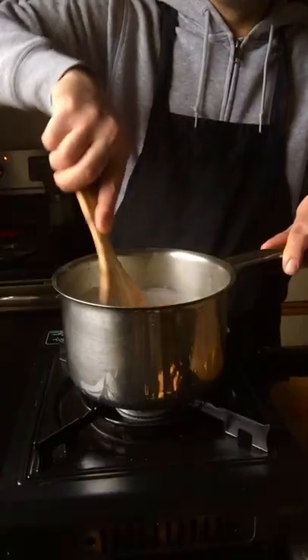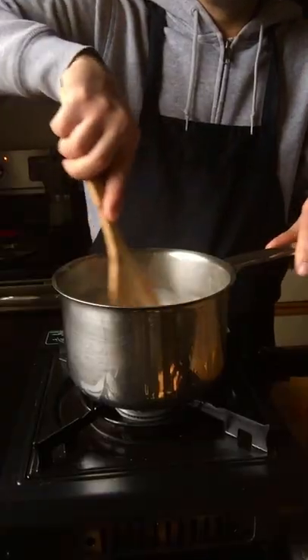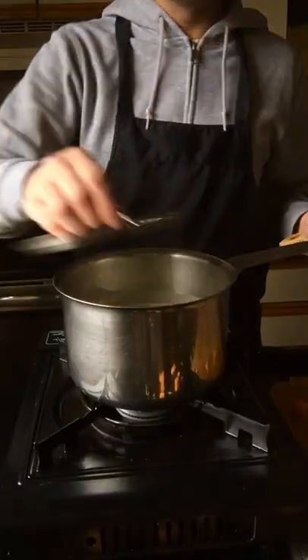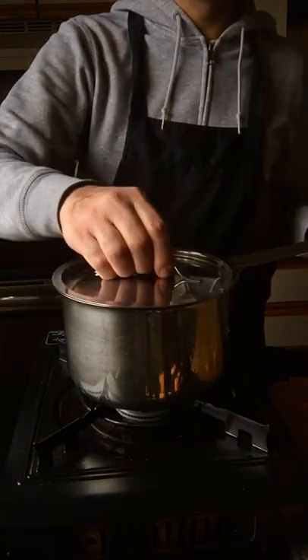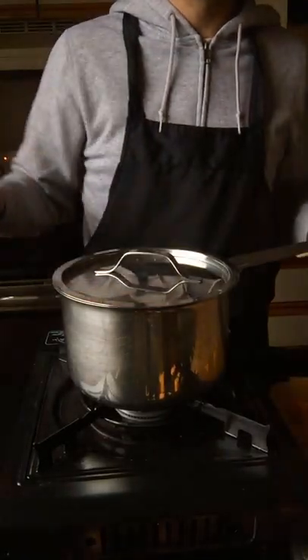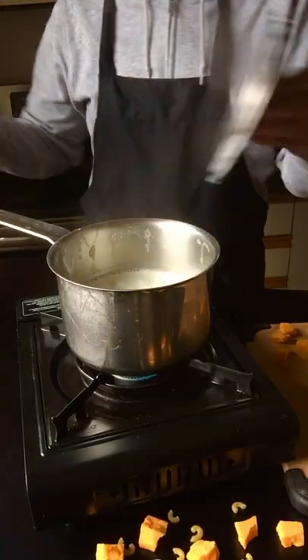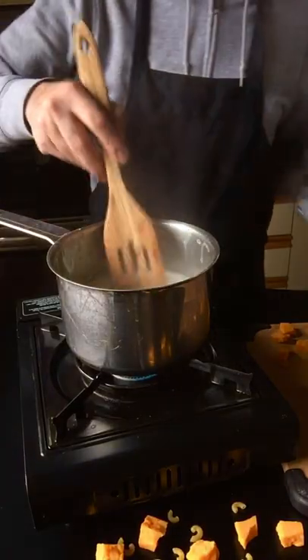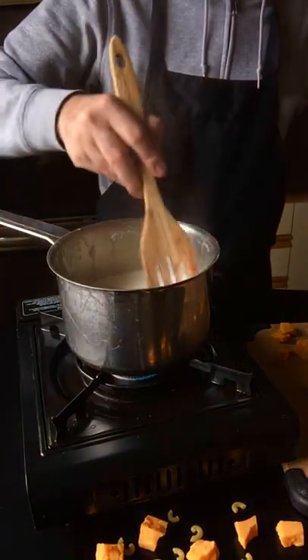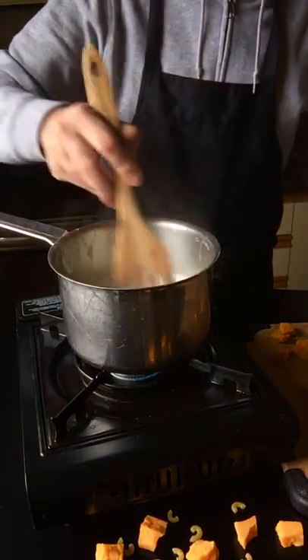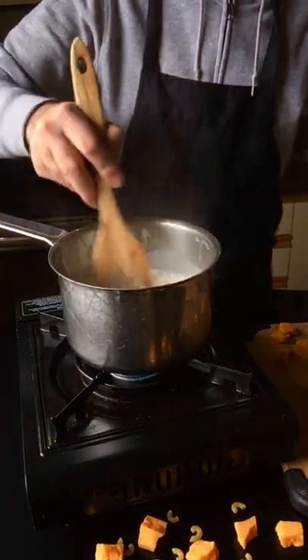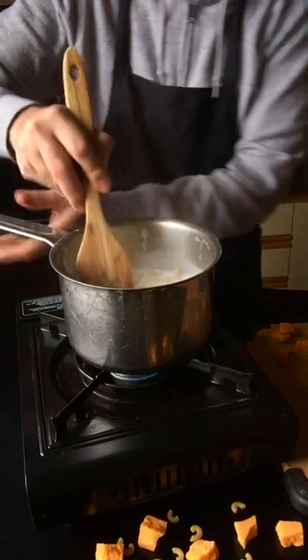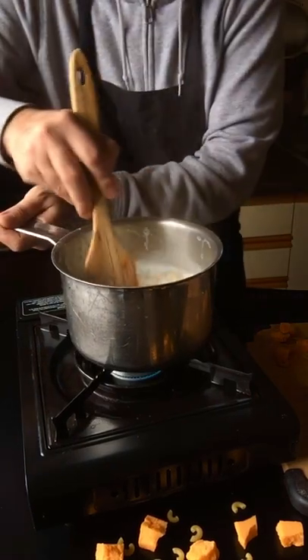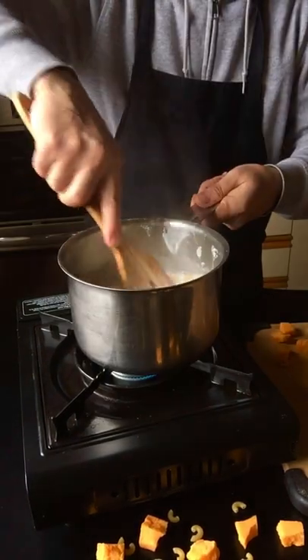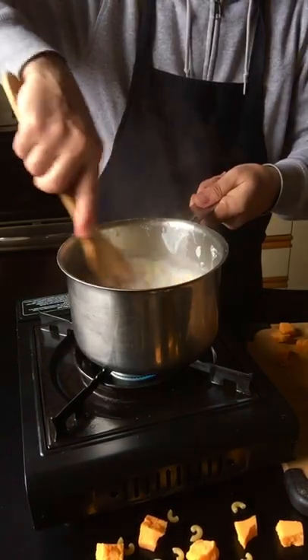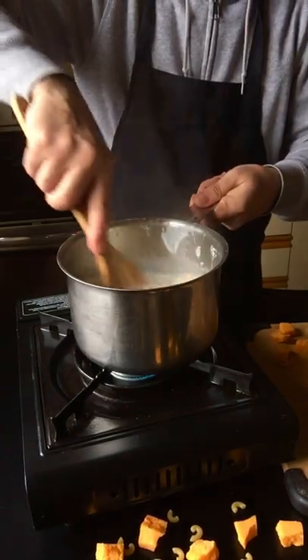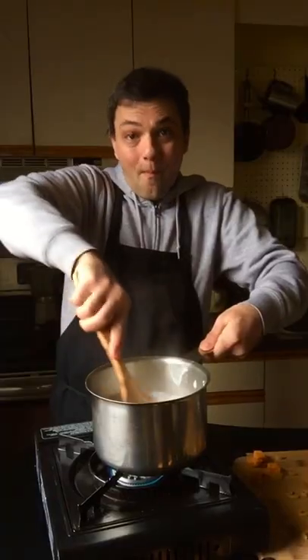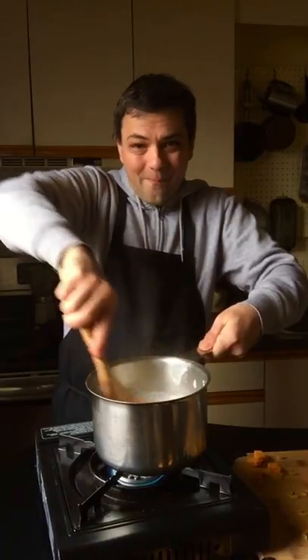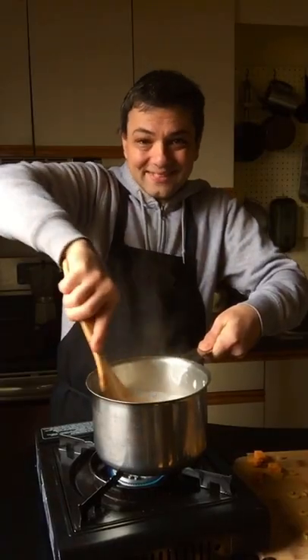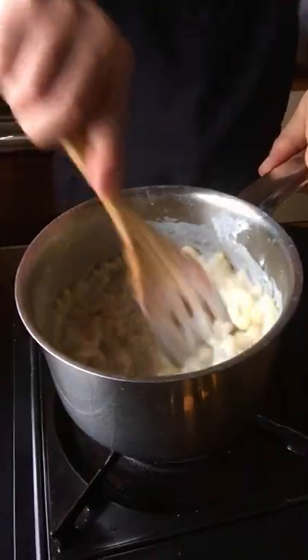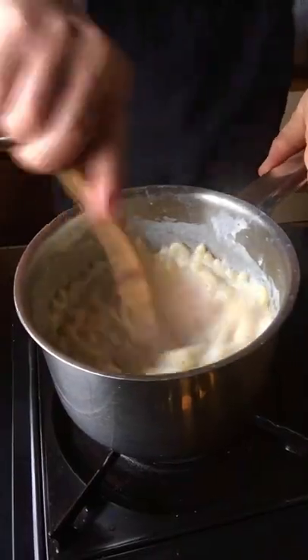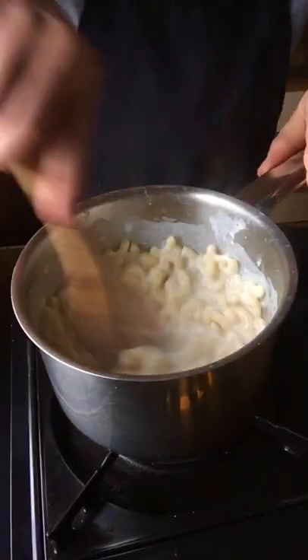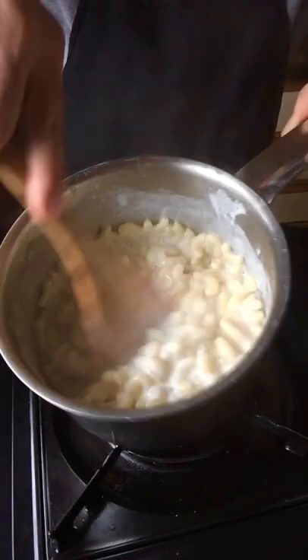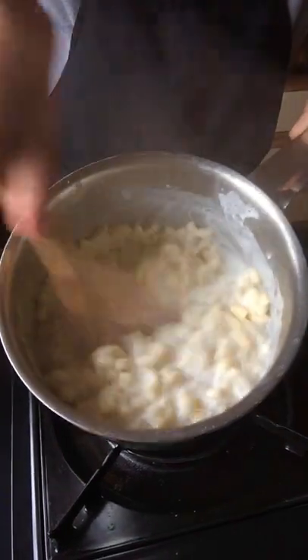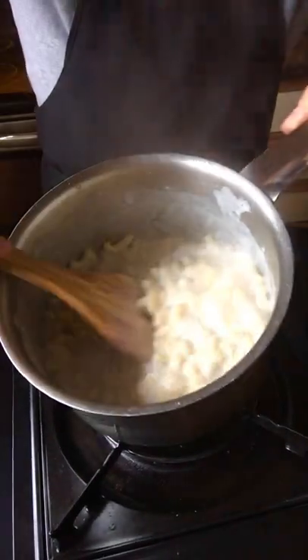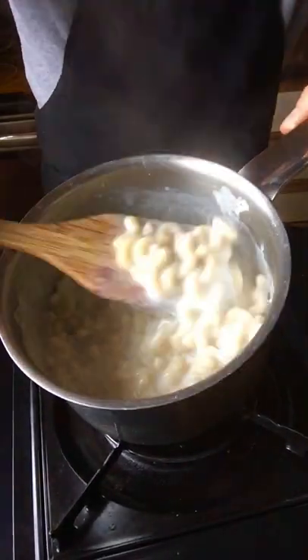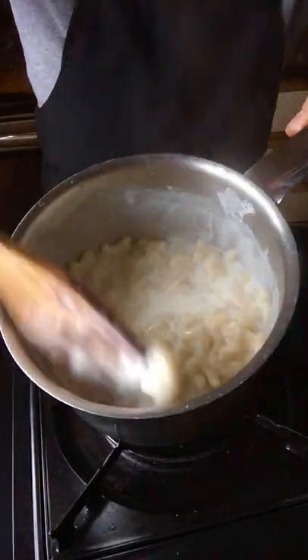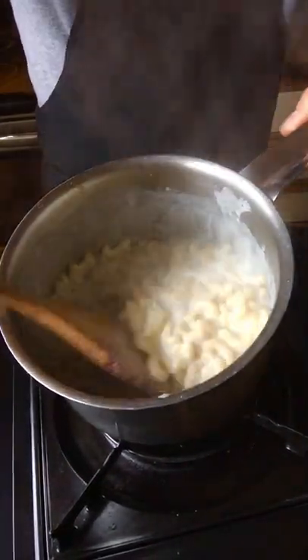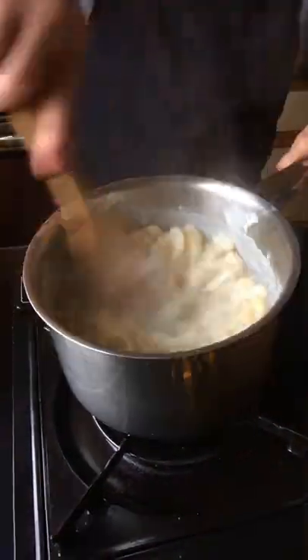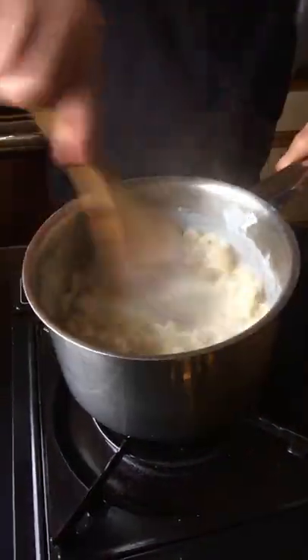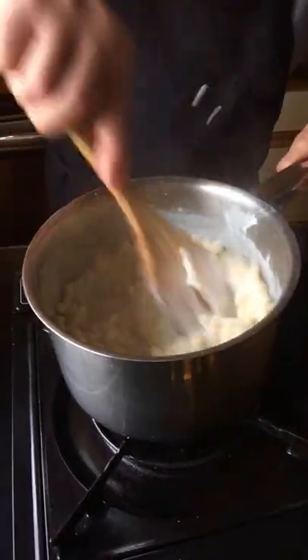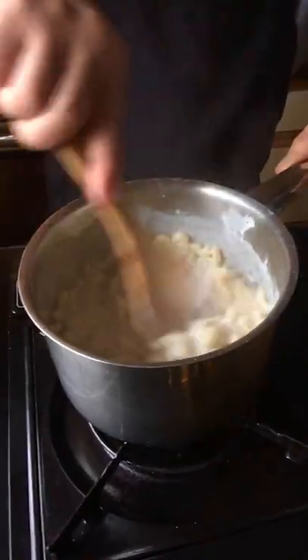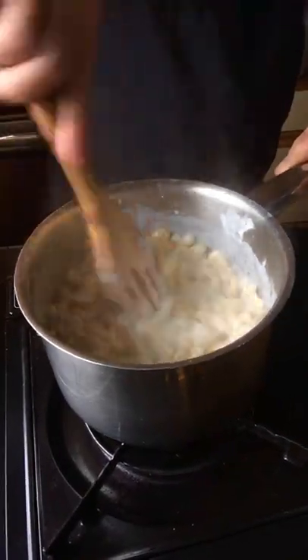Bring it to a boil with the lid on and let it cook for five minutes. After five minutes, take off the lid and start beating it vigorously as it cooks. This is going to release the starch from the macaroni and start thickening the milk, and pretty soon it'll turn into a sauce.